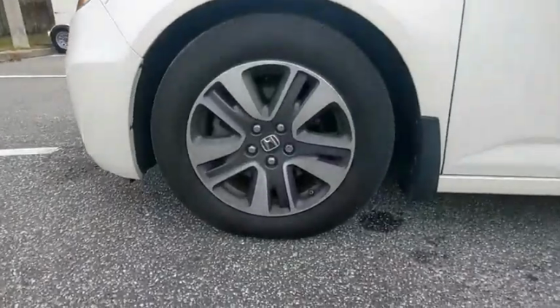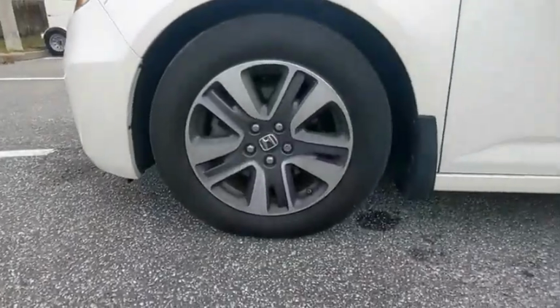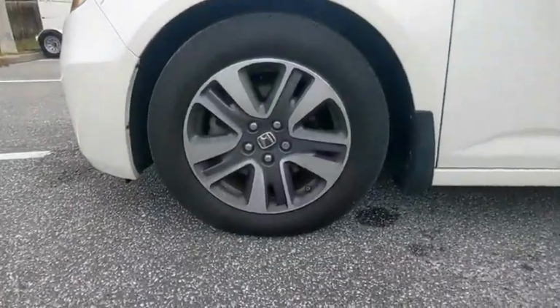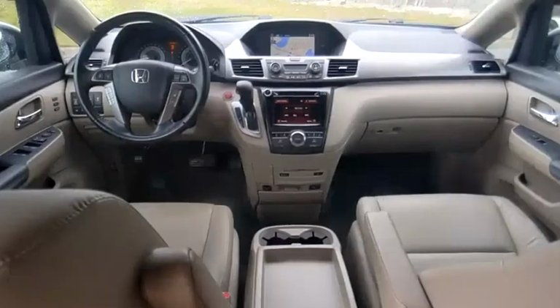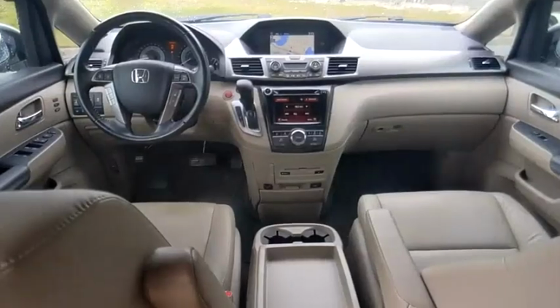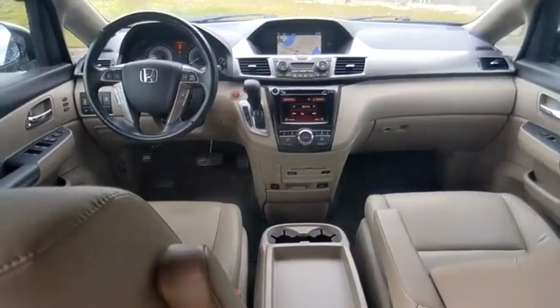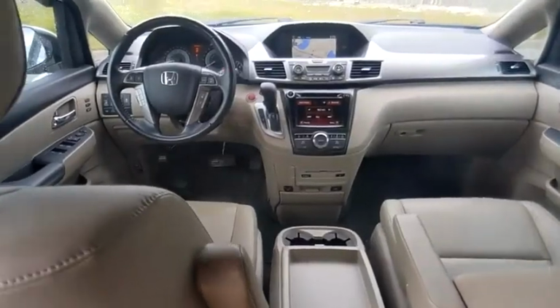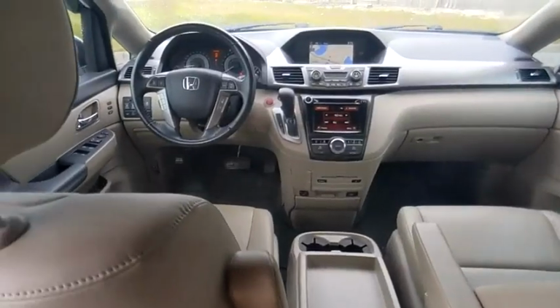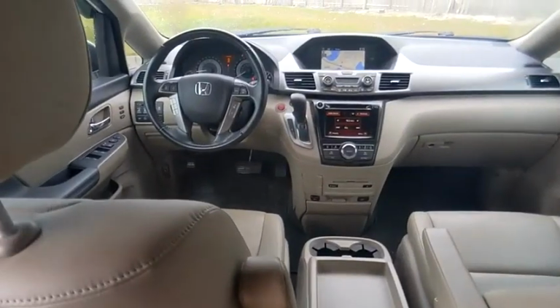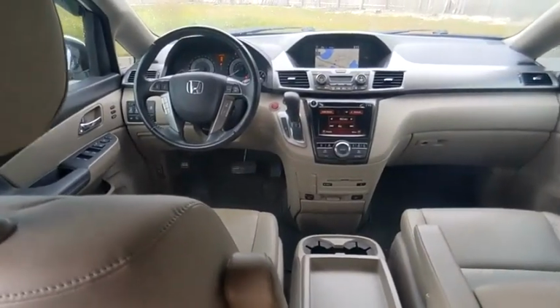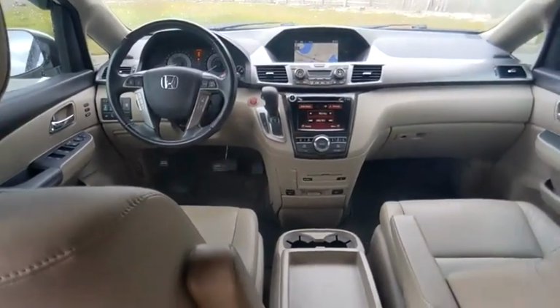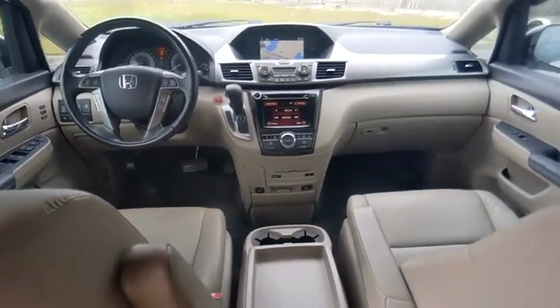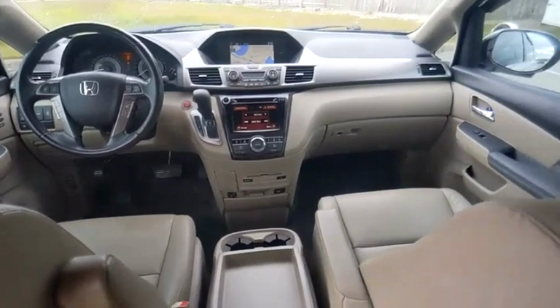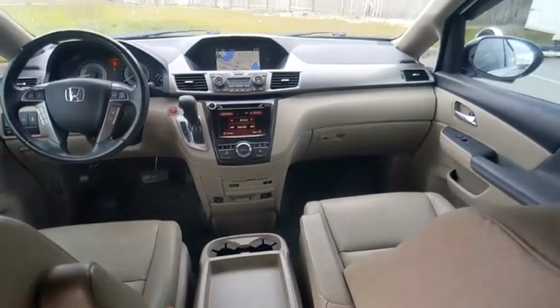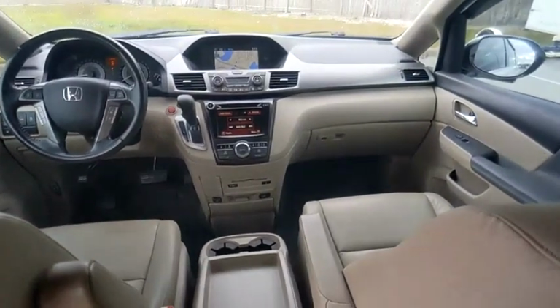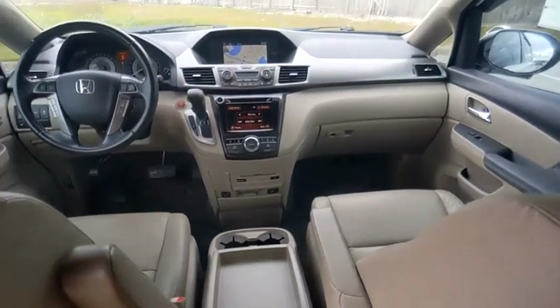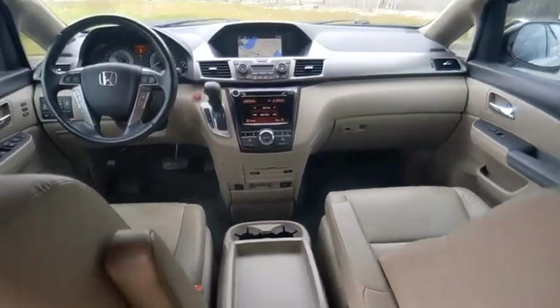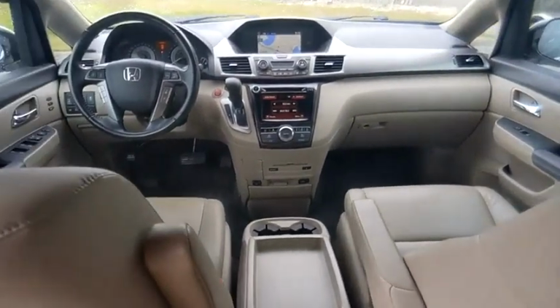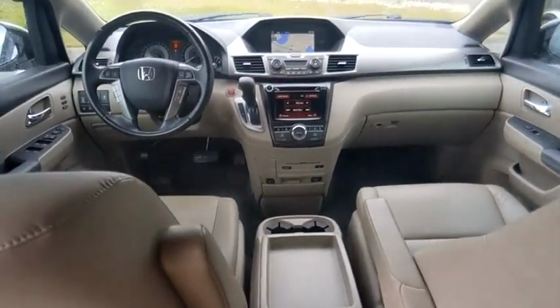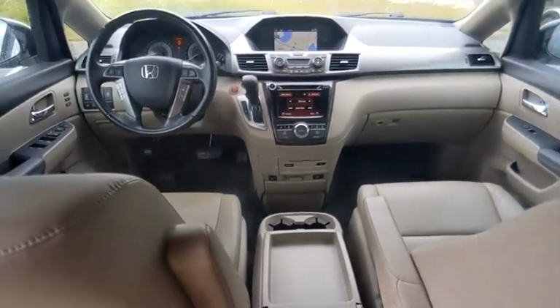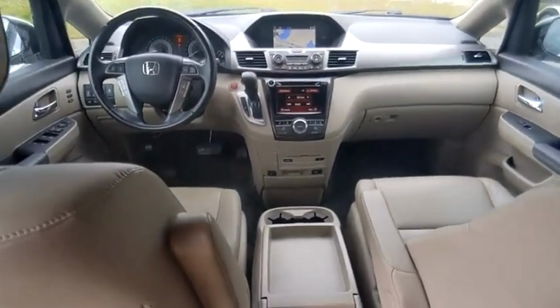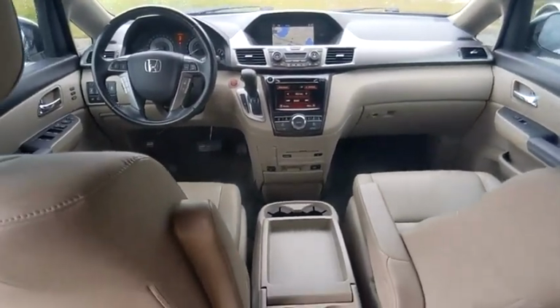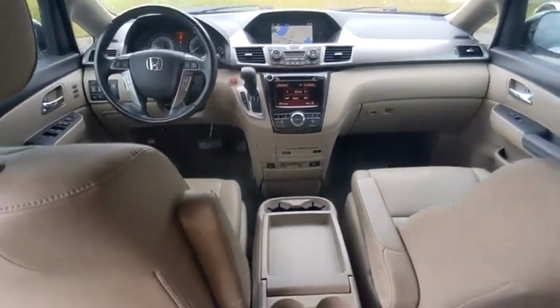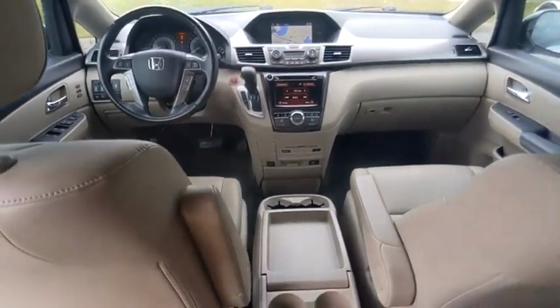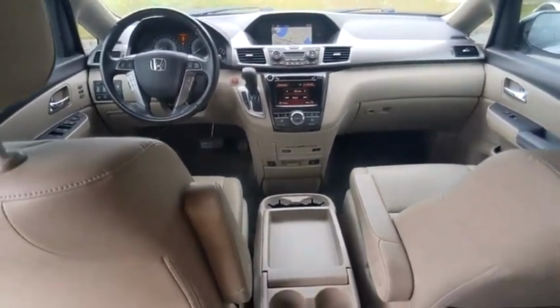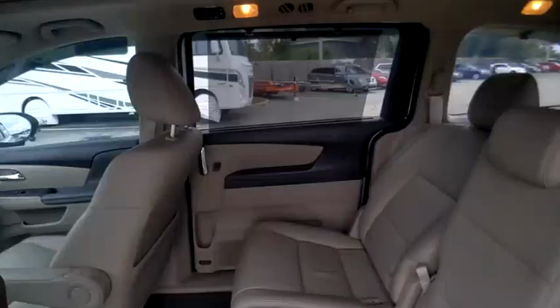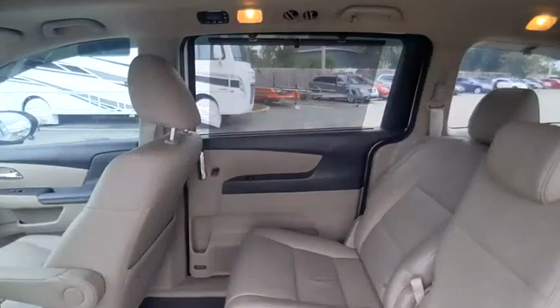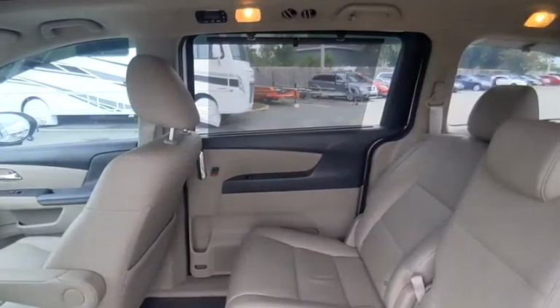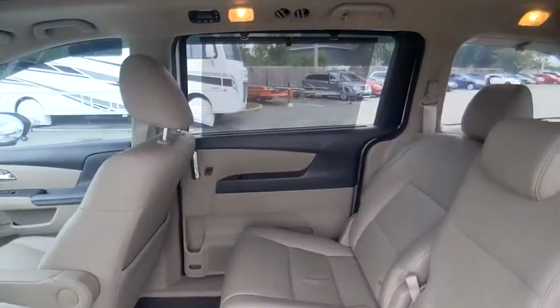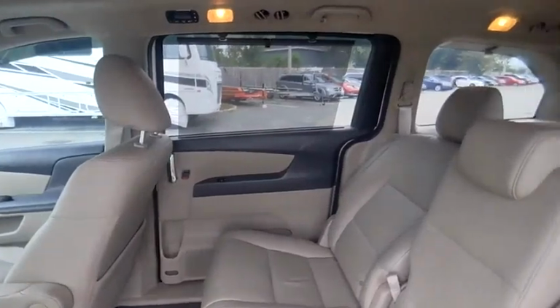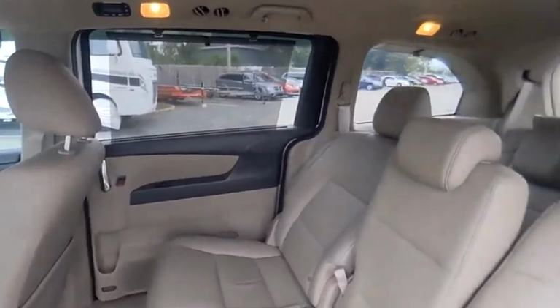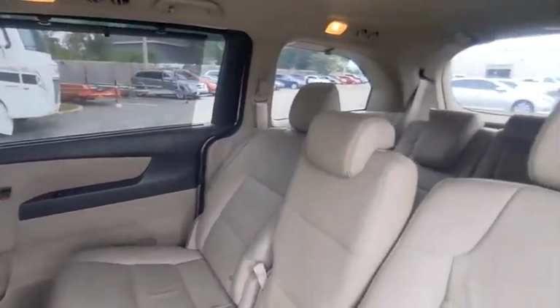Tire pressure monitor, heated mirrors, electronic stability control, alloy wheels, aluminum wheels, rear spoiler, power lift gate, brake assist, traction control, stability control.